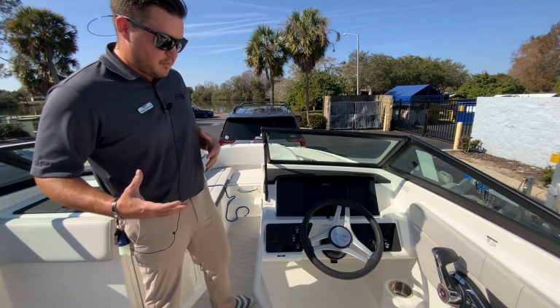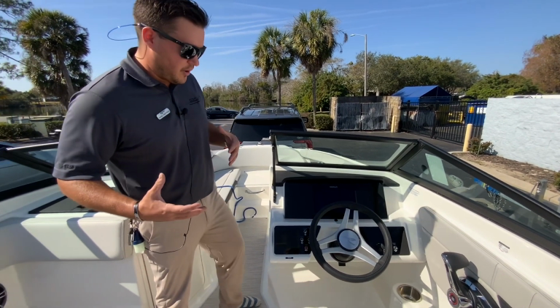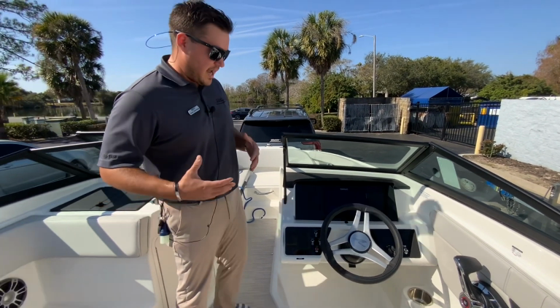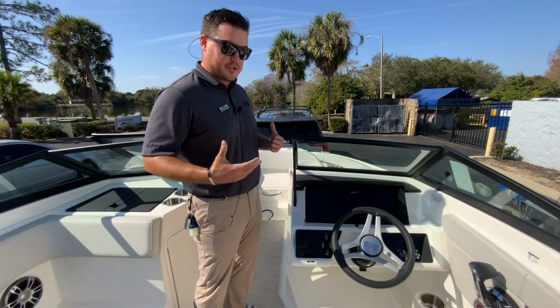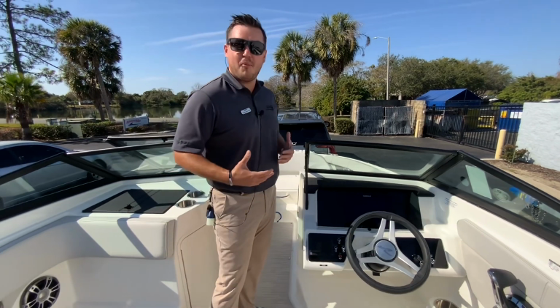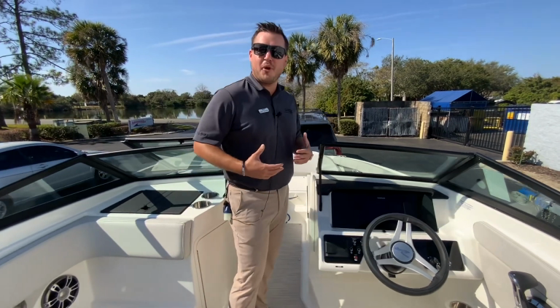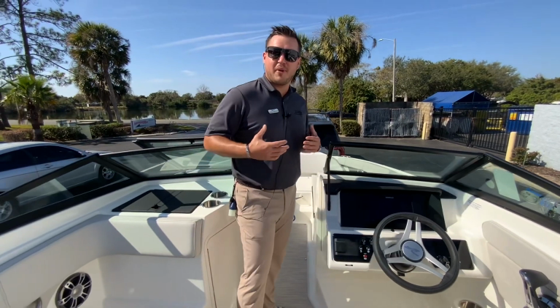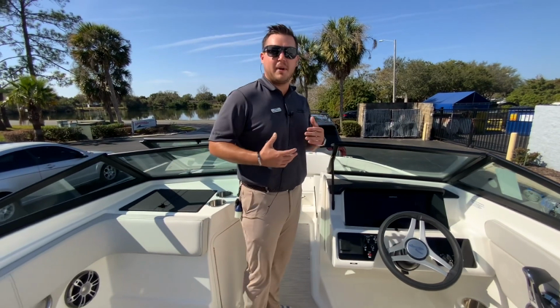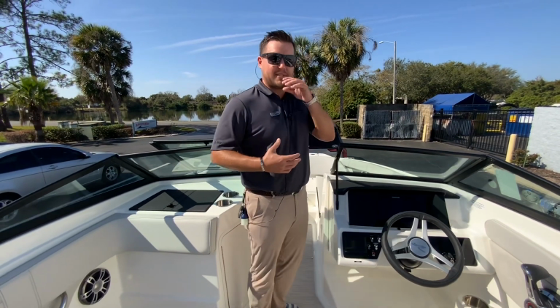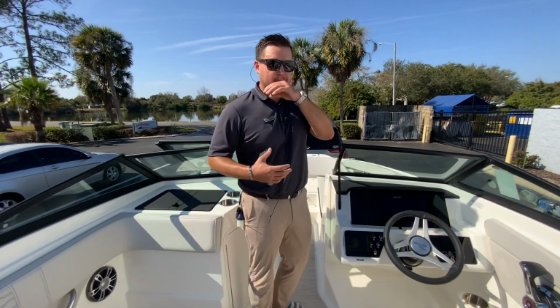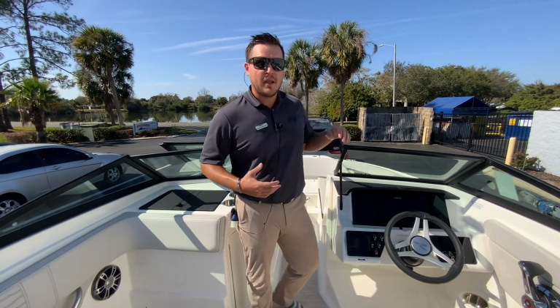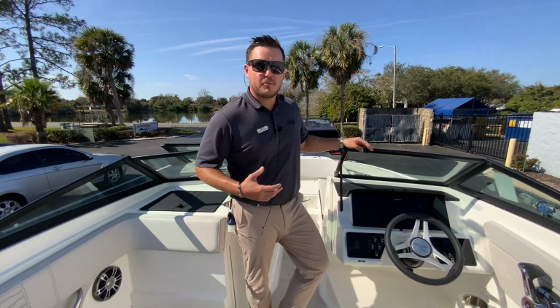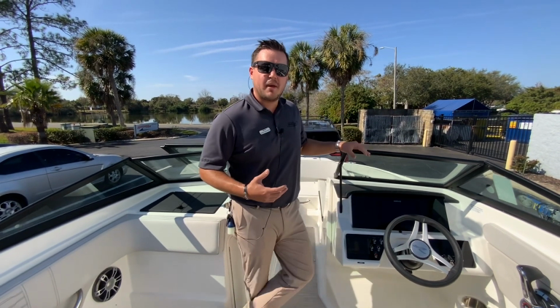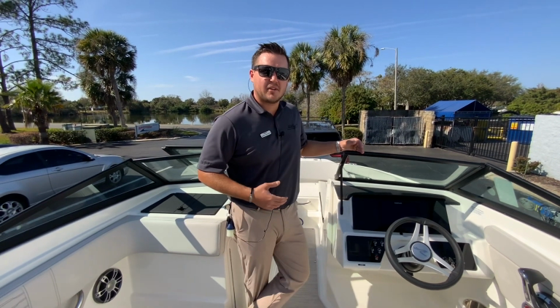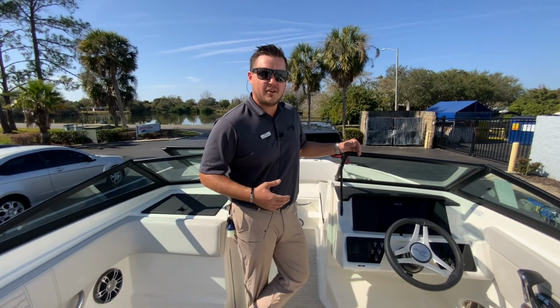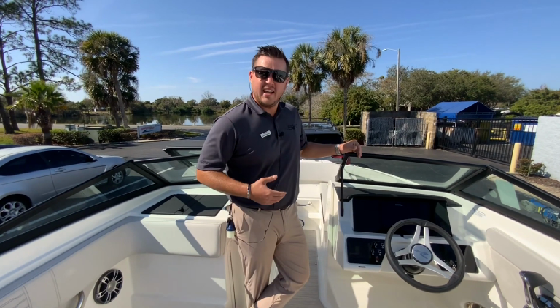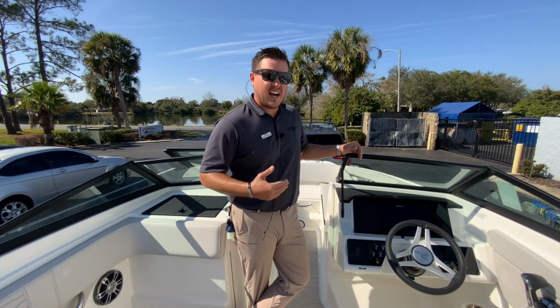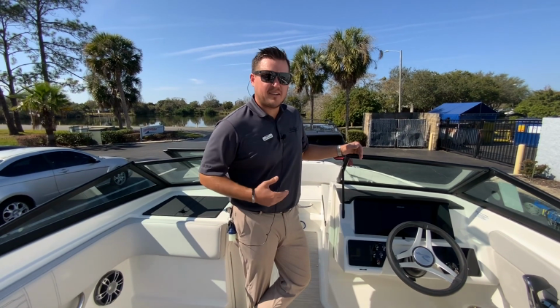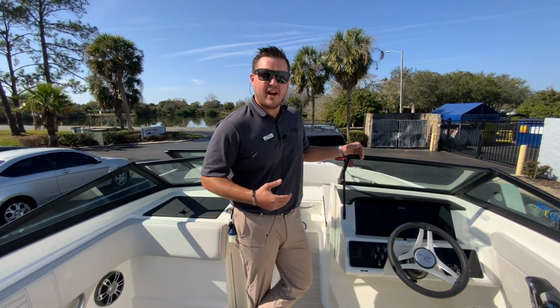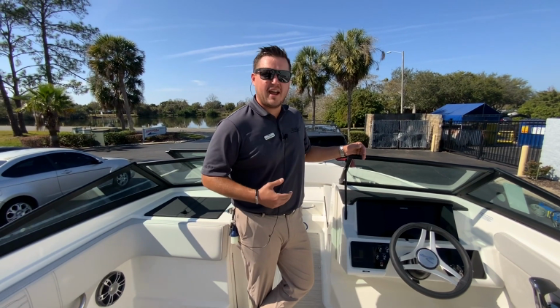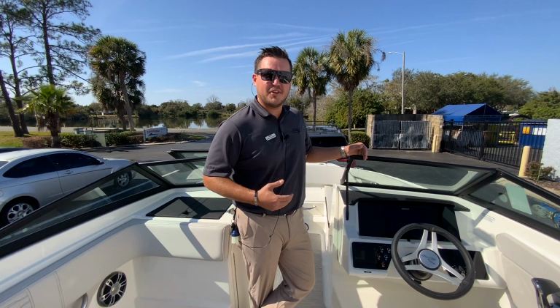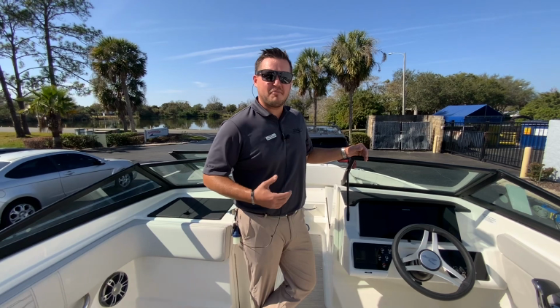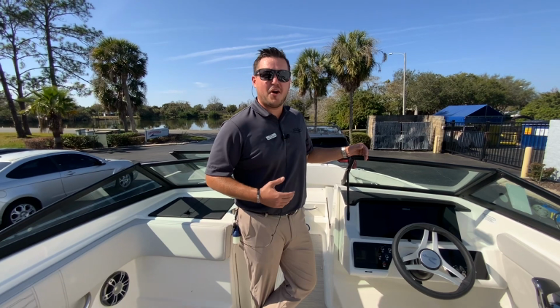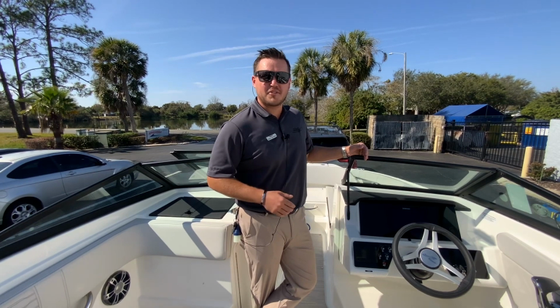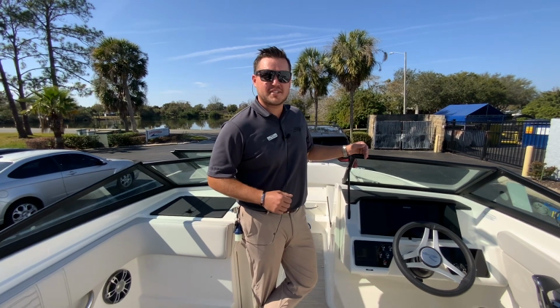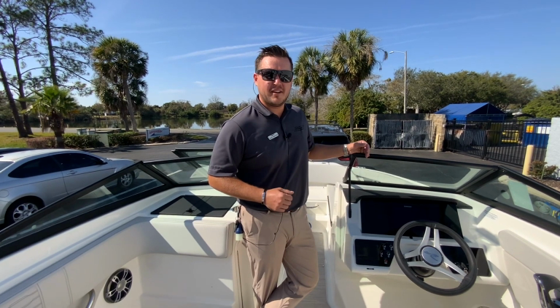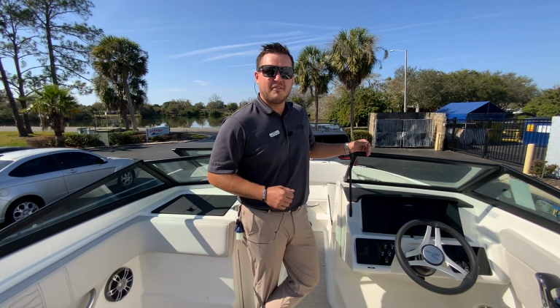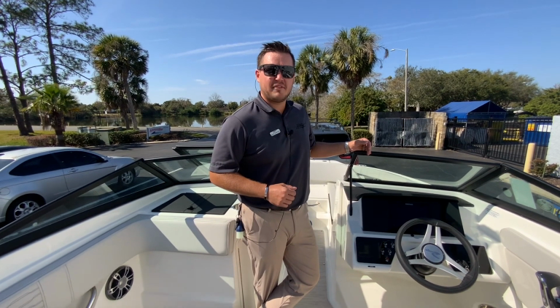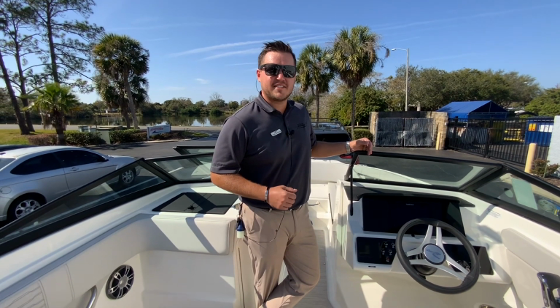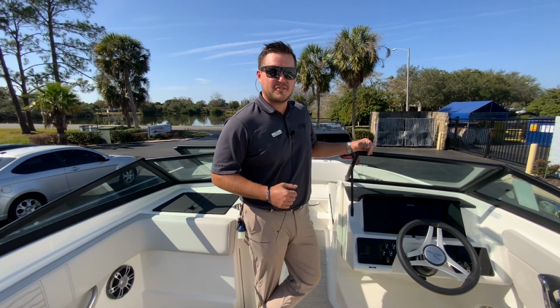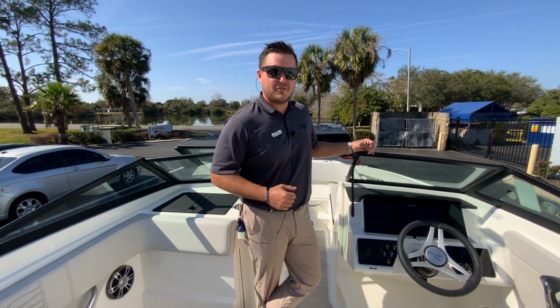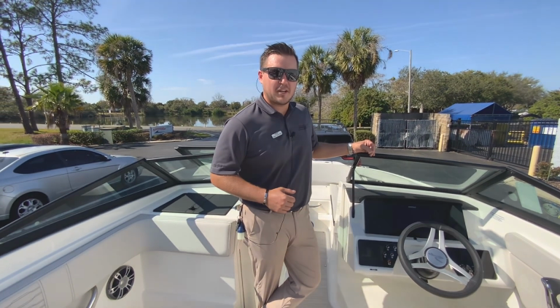That's a quick look at the 21 SPX — there's actually a lot more to go over. My name is Daniel with Marine Max Orlando. It's a hot Friday afternoon — give me a call at 407-590-0493.